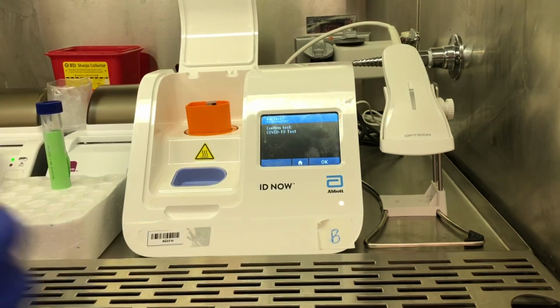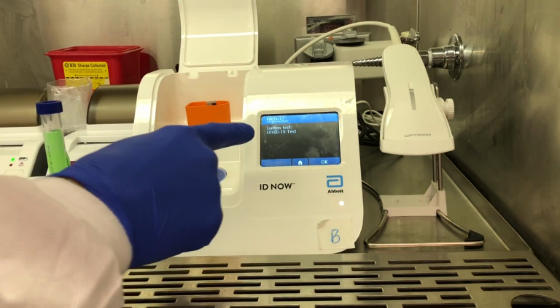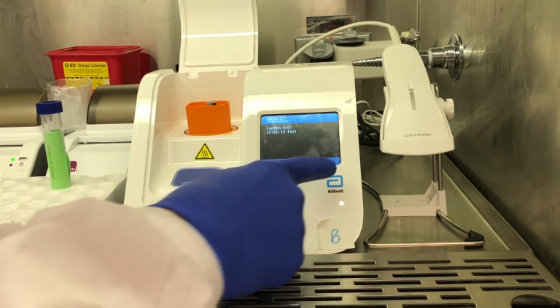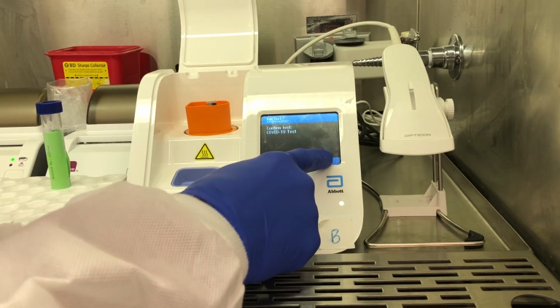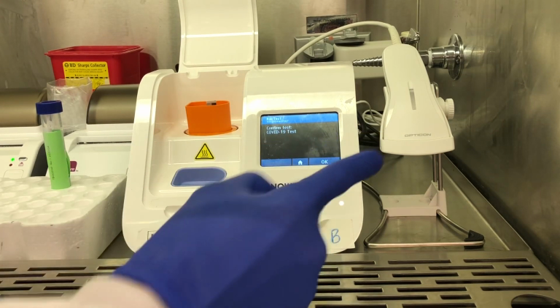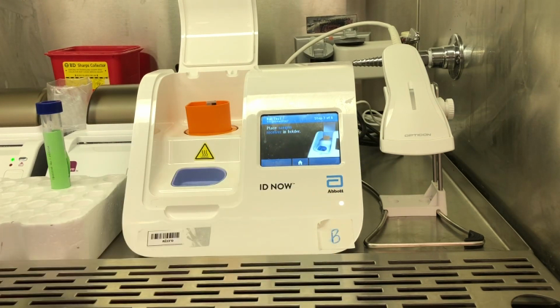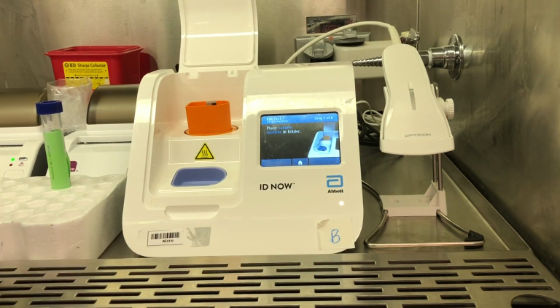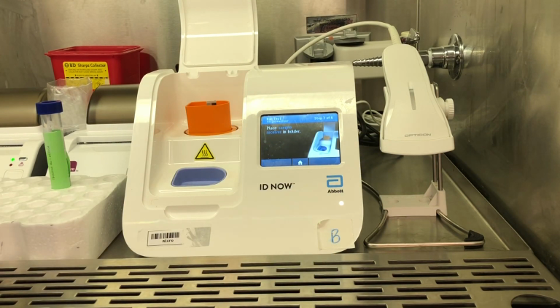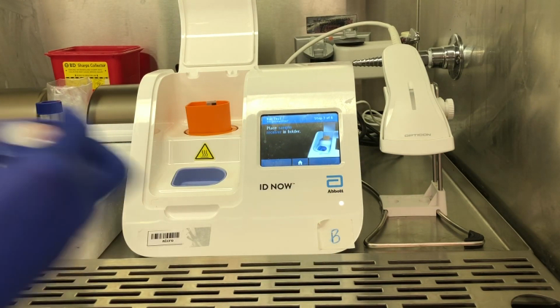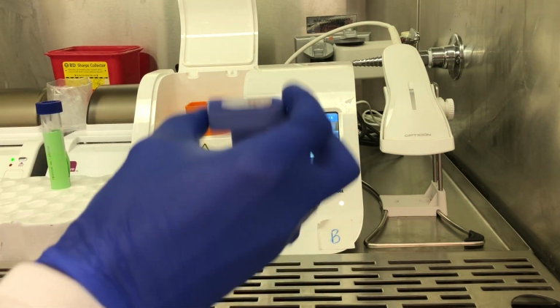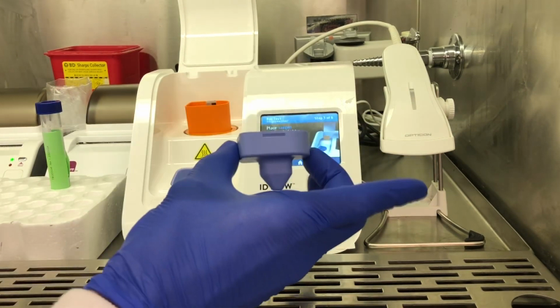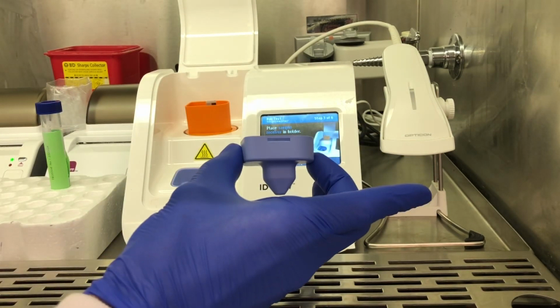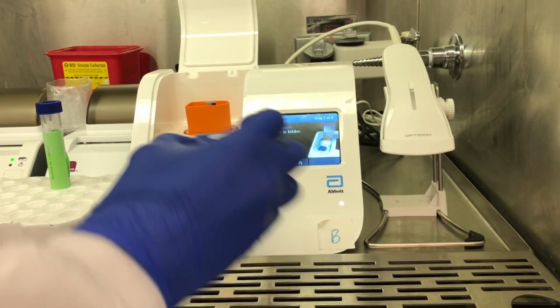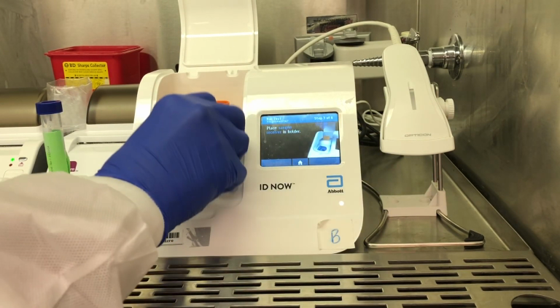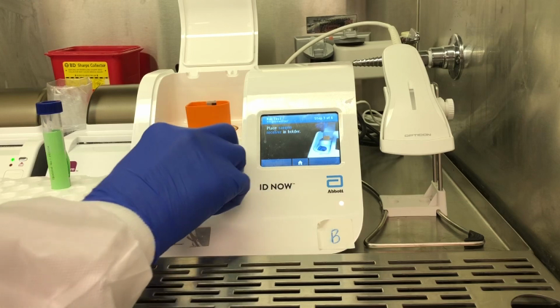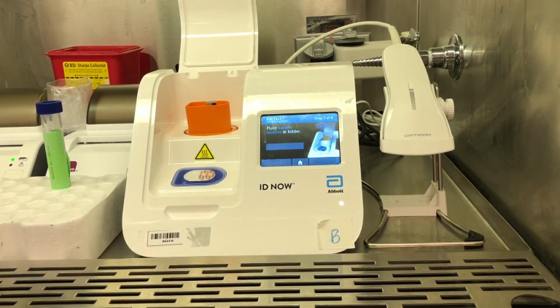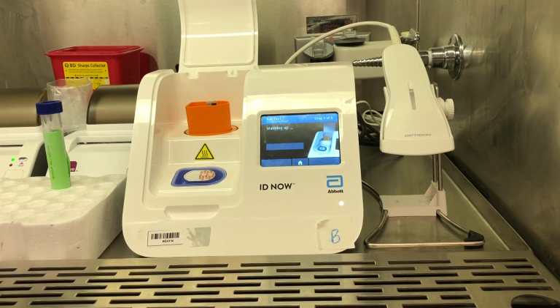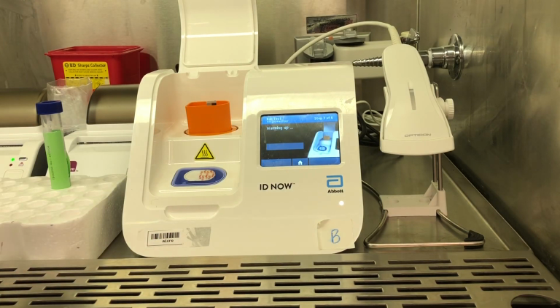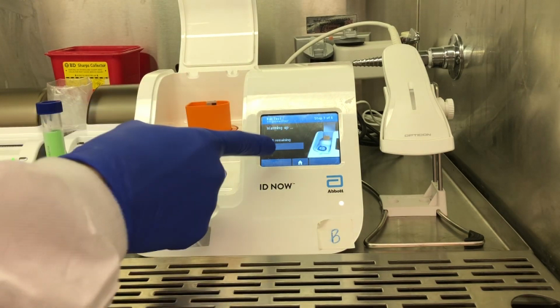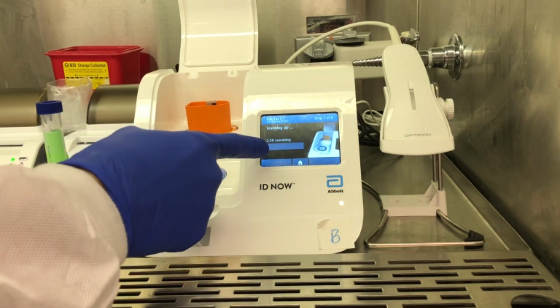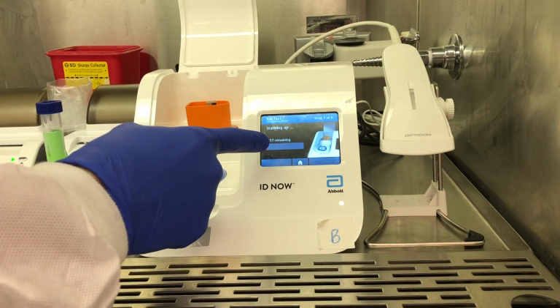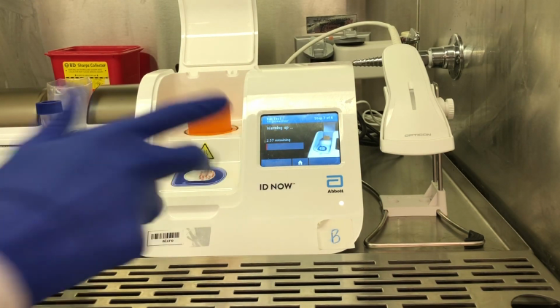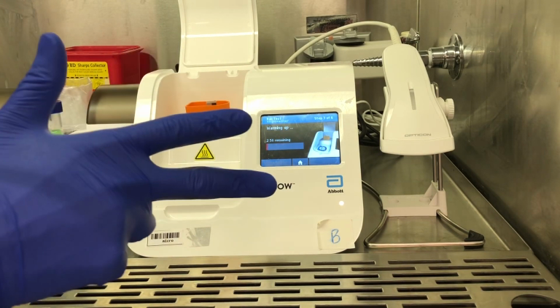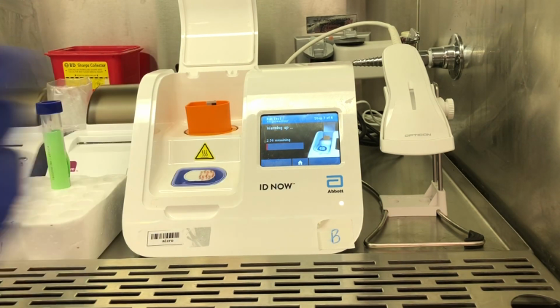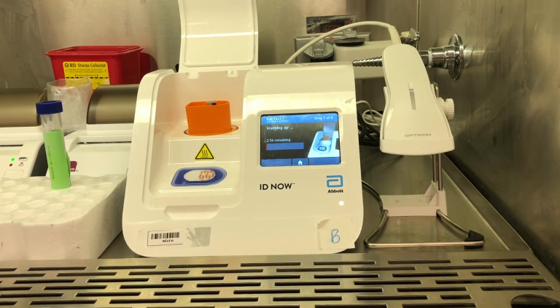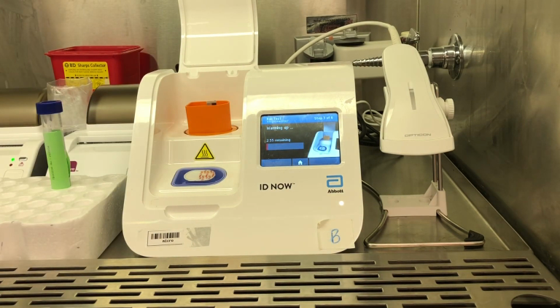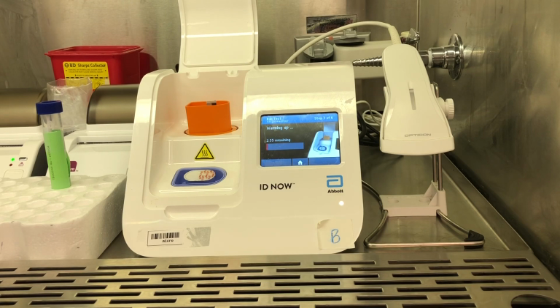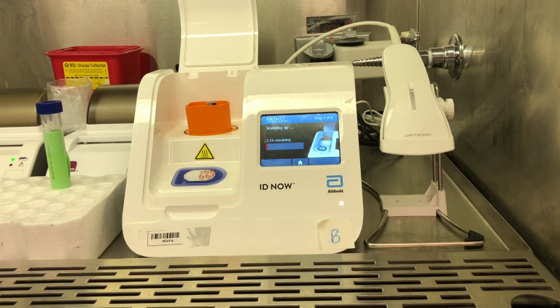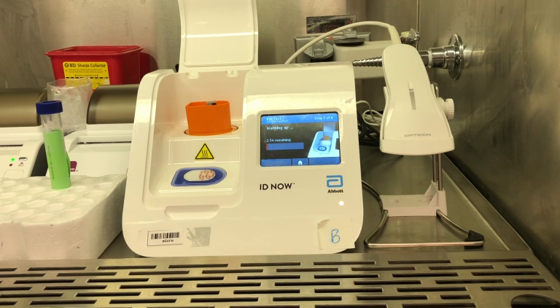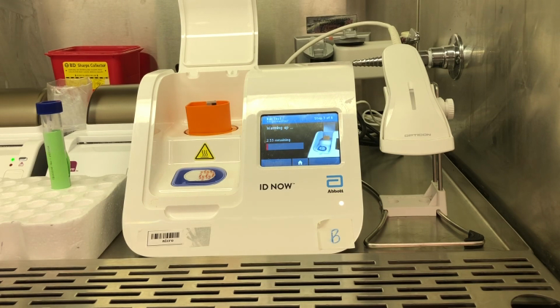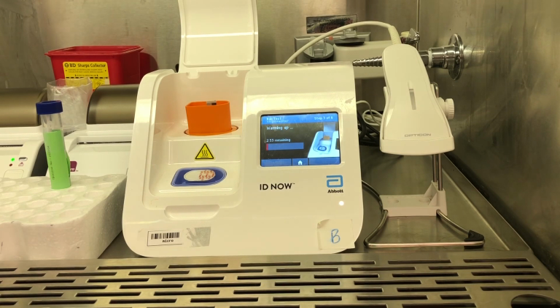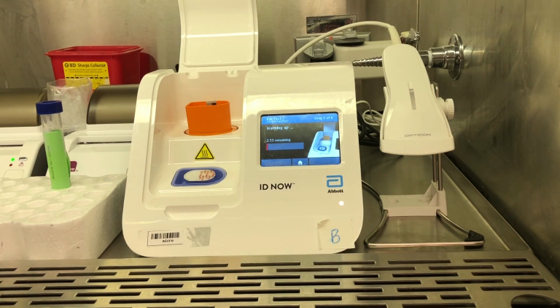It'll ask you if that is what you're trying to run. You'll hit OK, and then it'll ask you to put your sample receiver into the sample receiver holder — that is in package 2 — and it's going to run for three minutes of incubating.